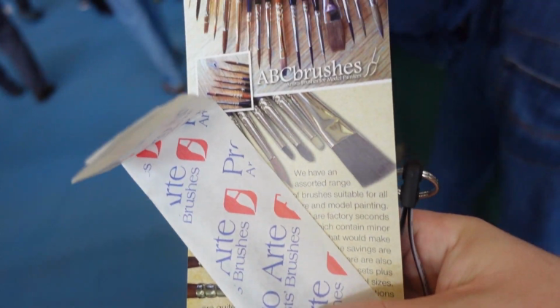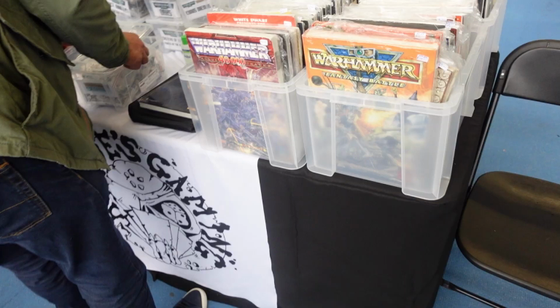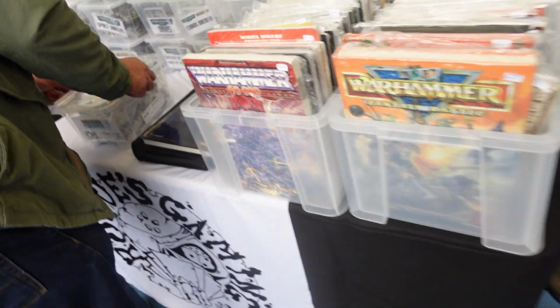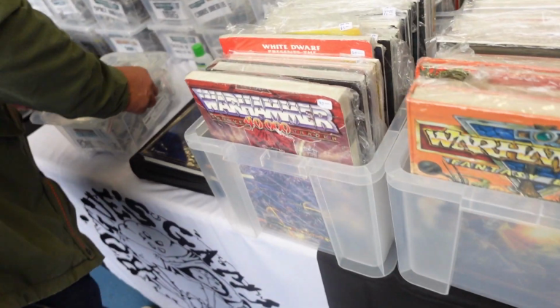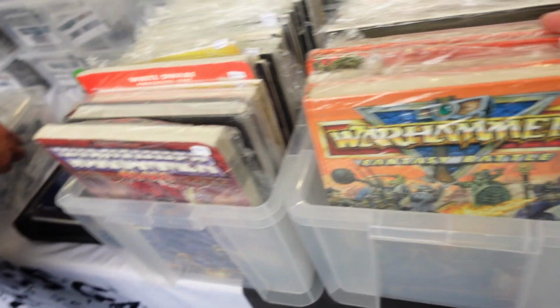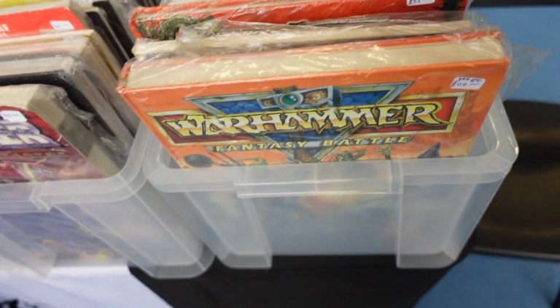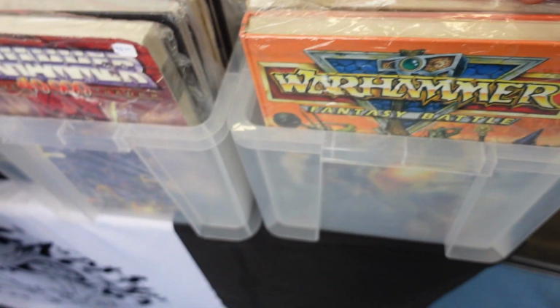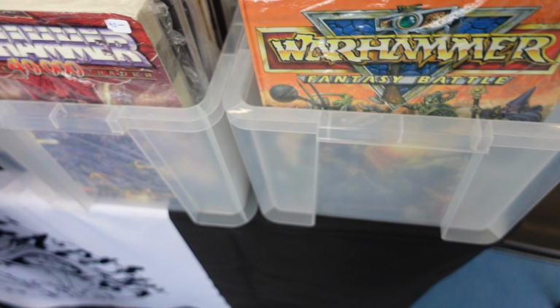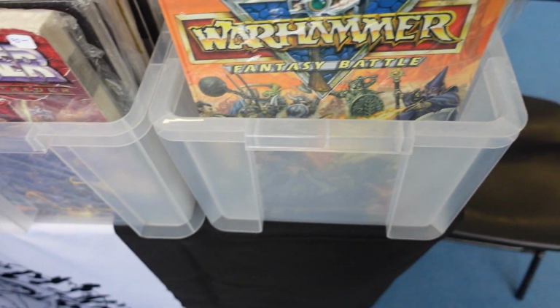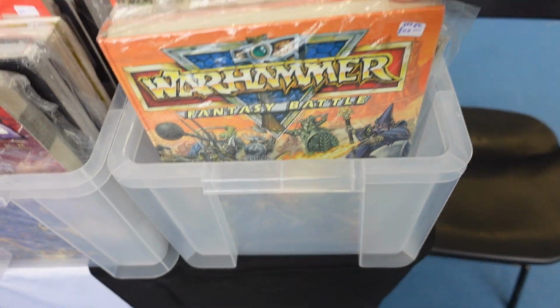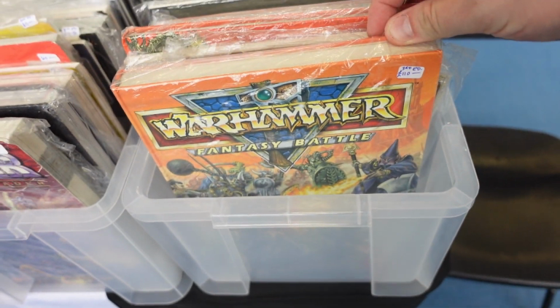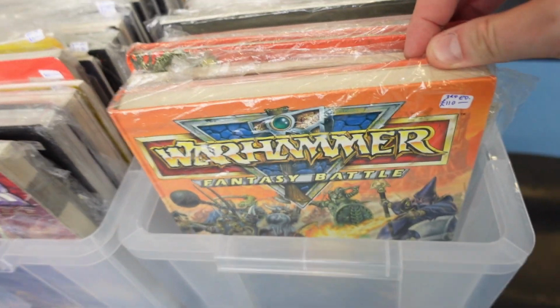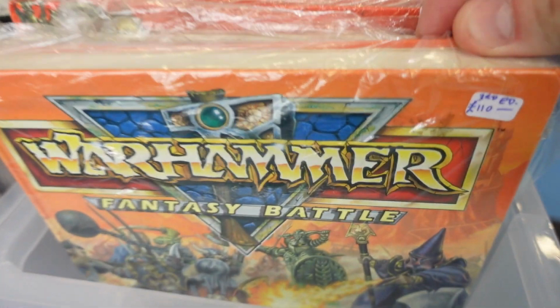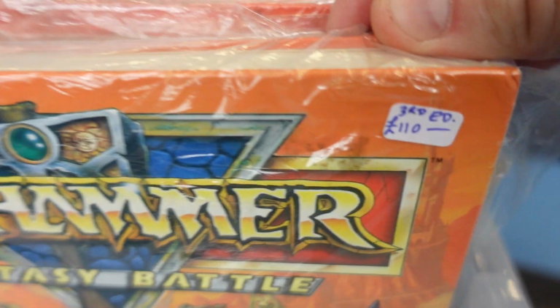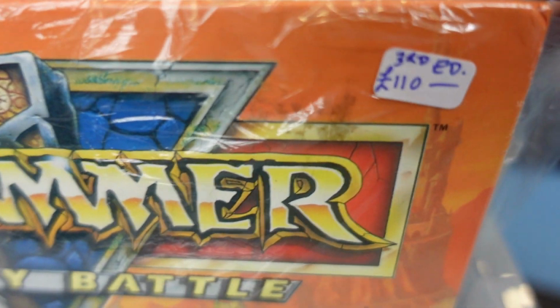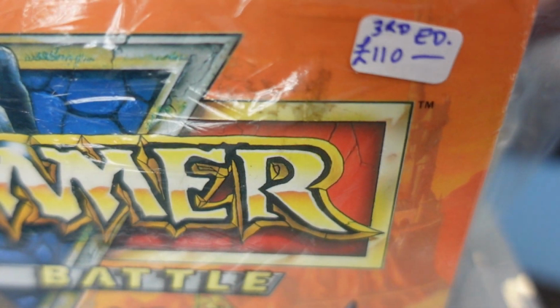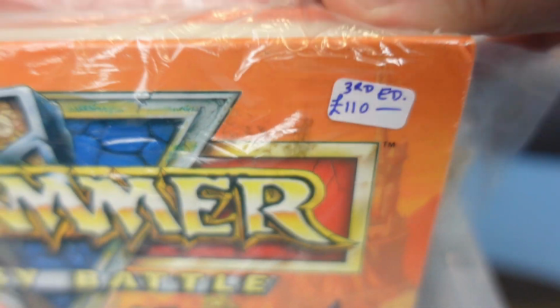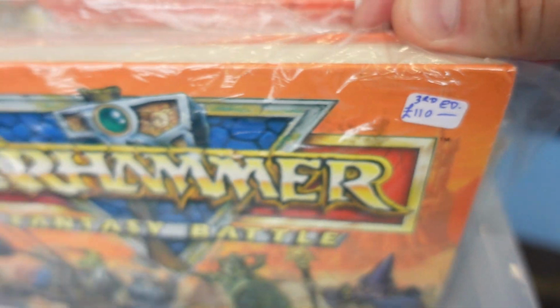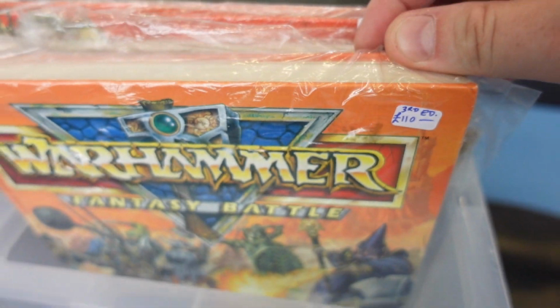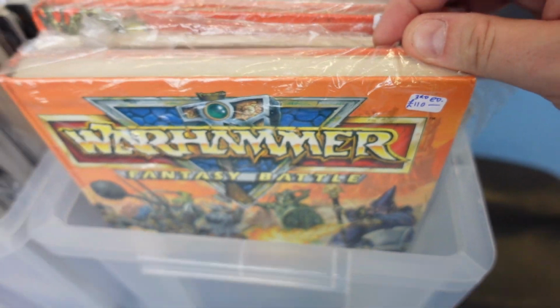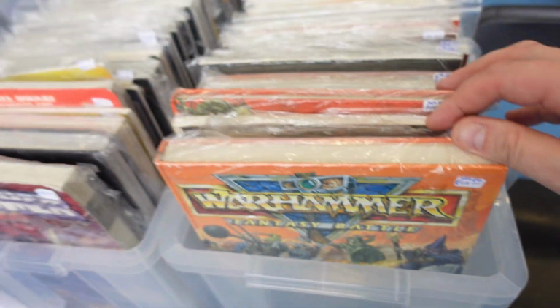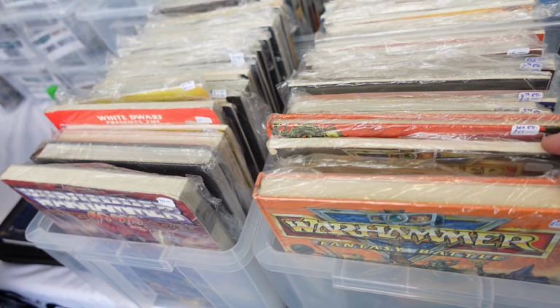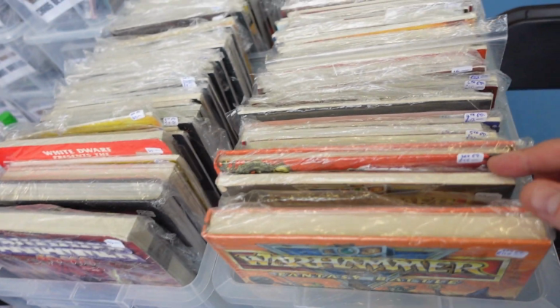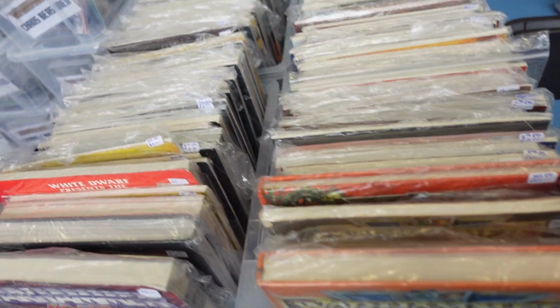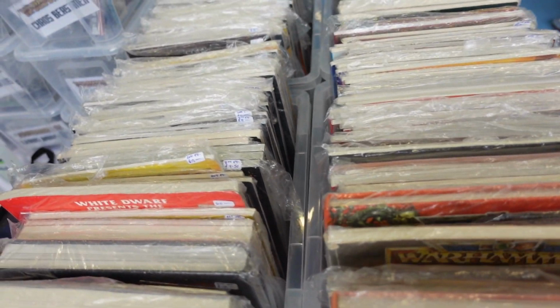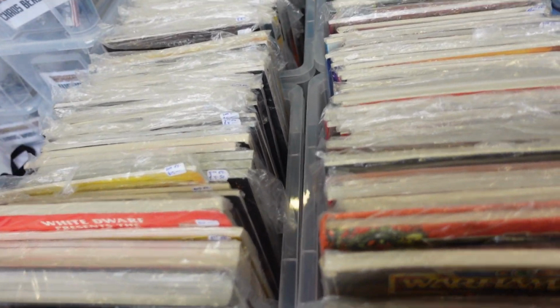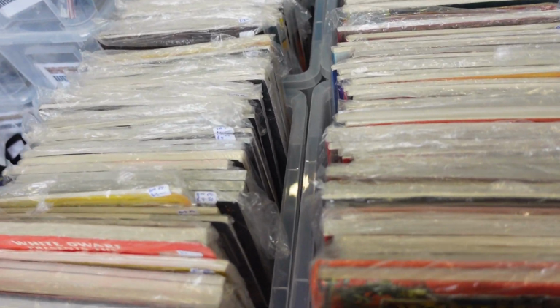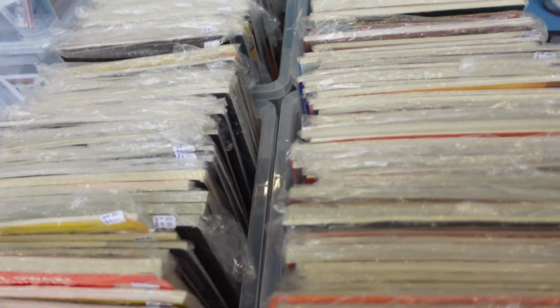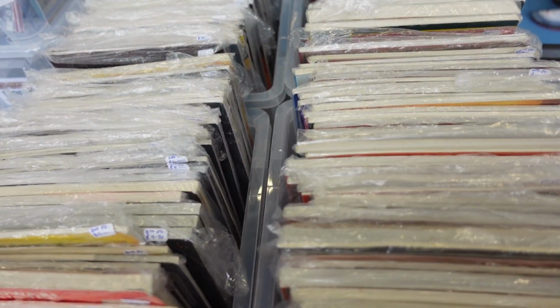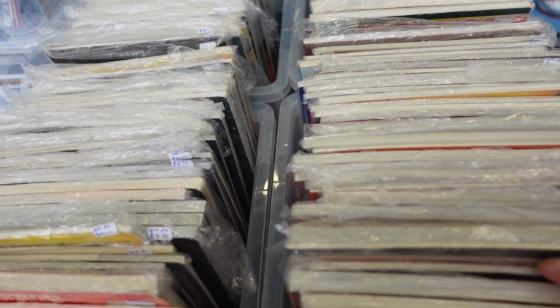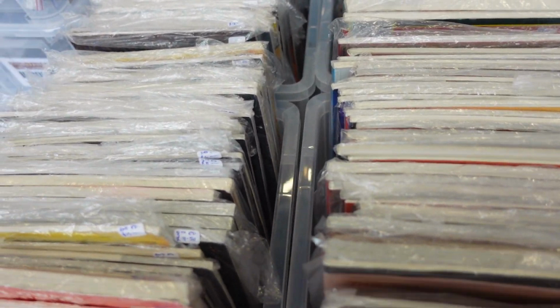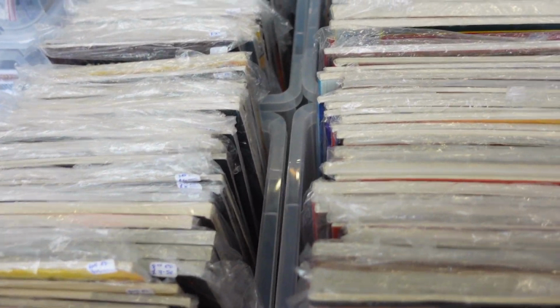Another cool stall was this one — it's got Warhammer 3rd edition for £110. There were some absolute gems in these boxes. But I either already had it or I couldn't really justify it there and then.